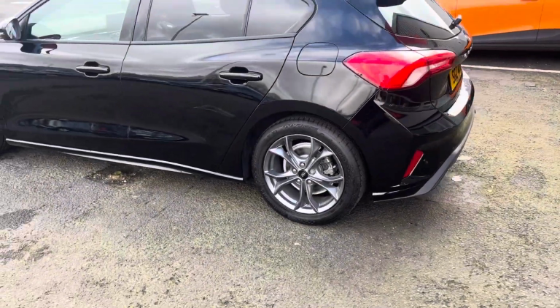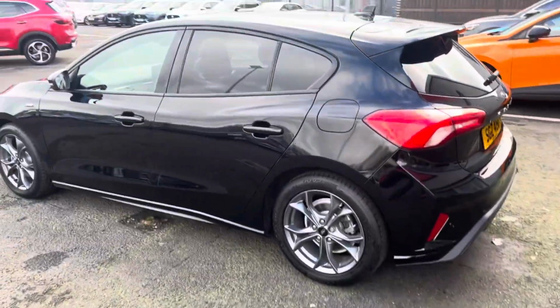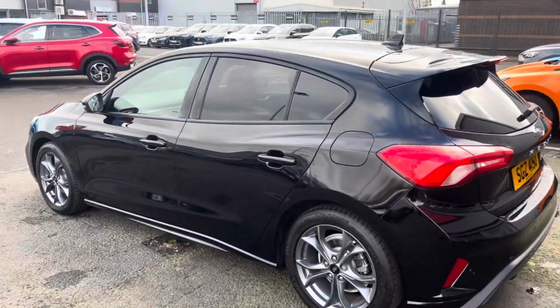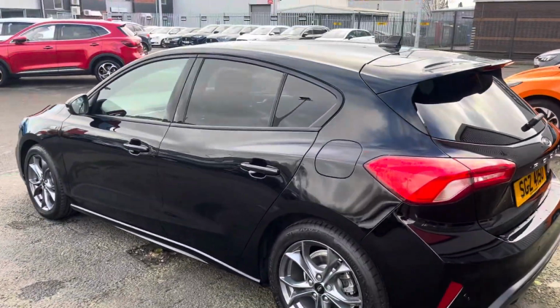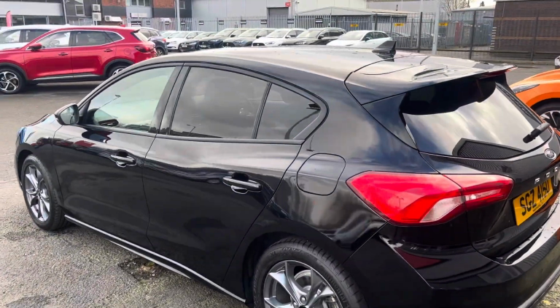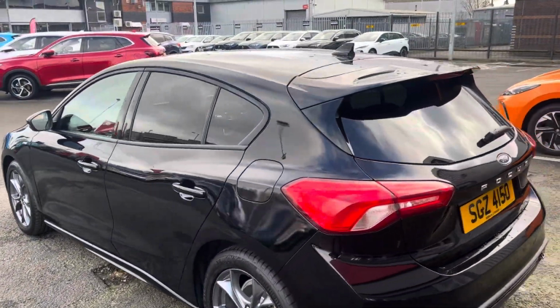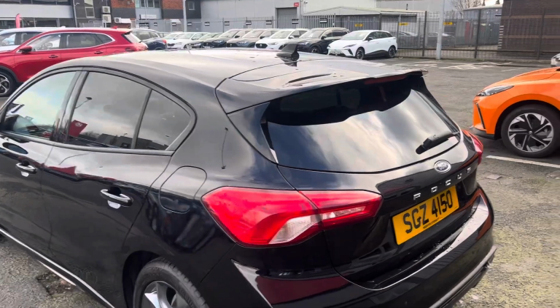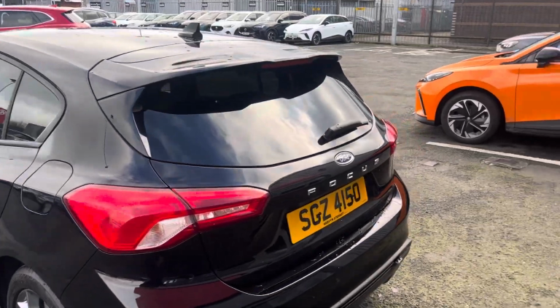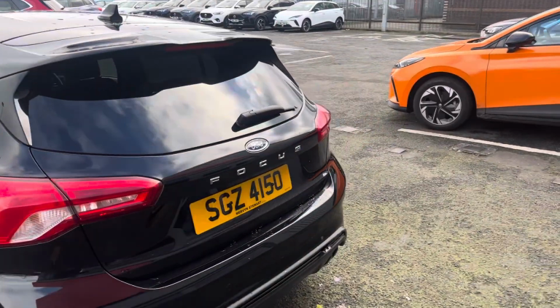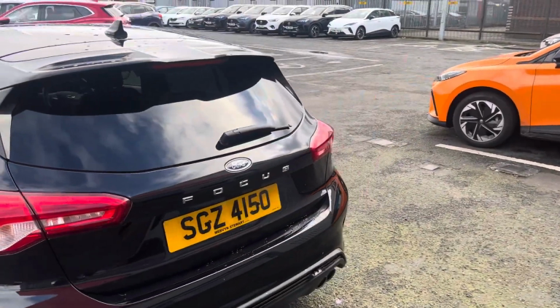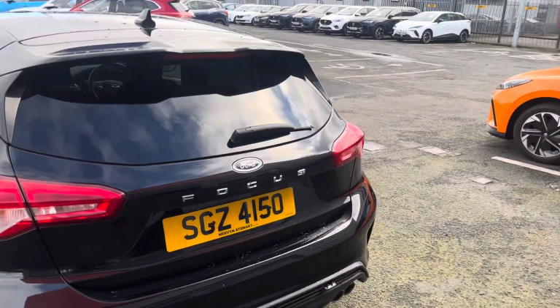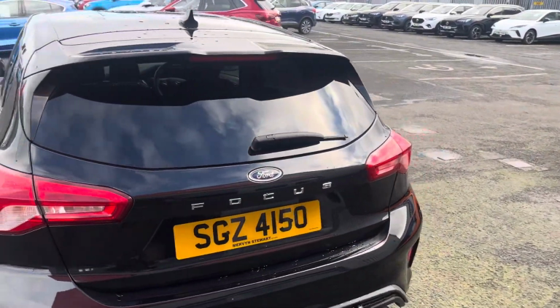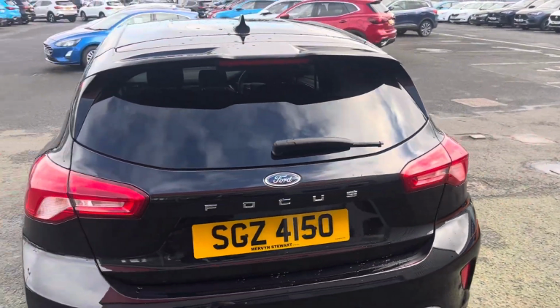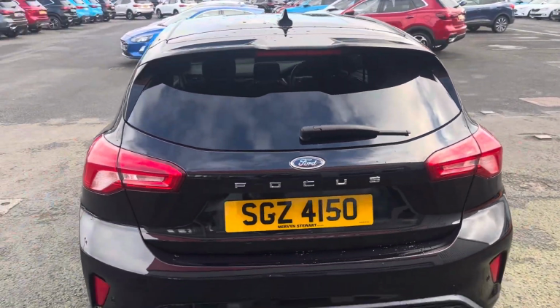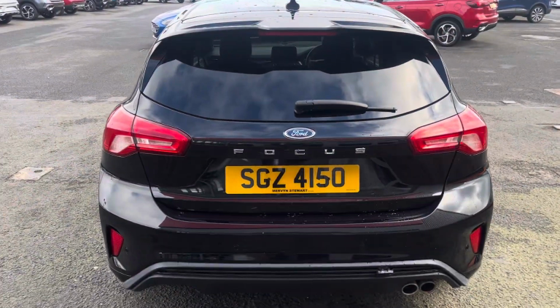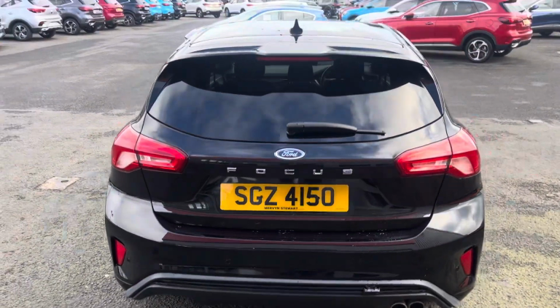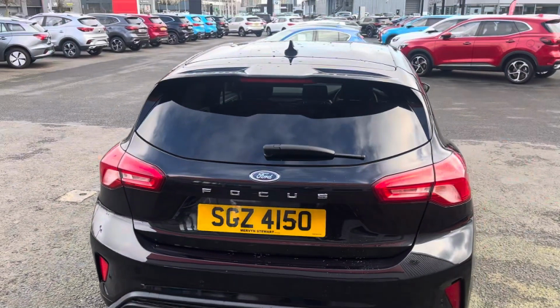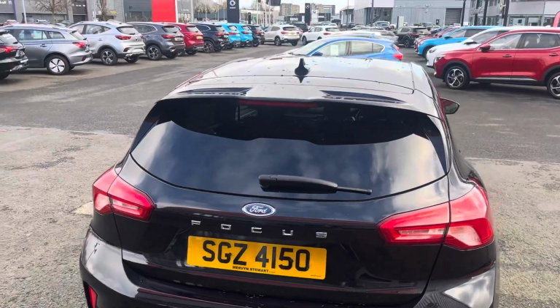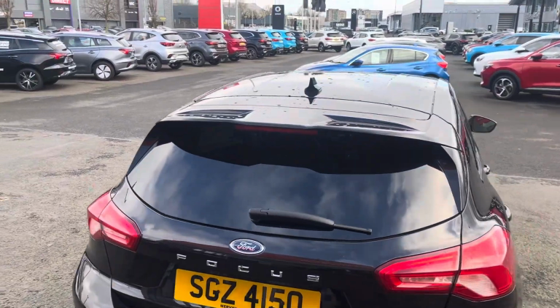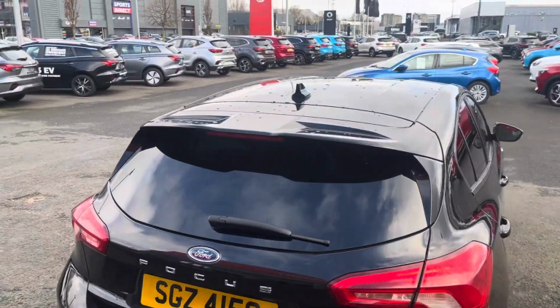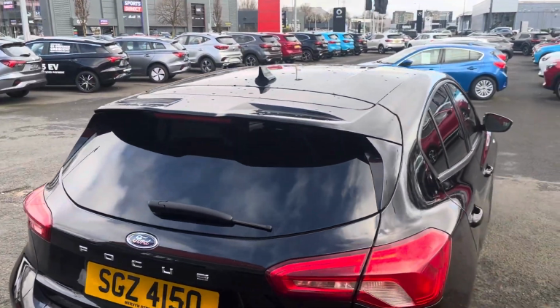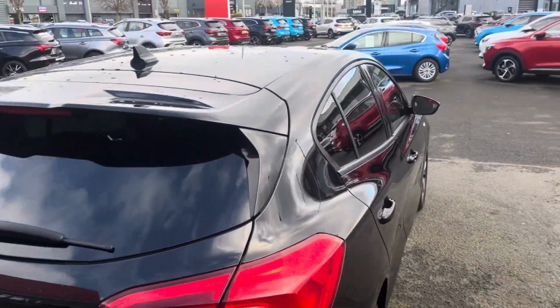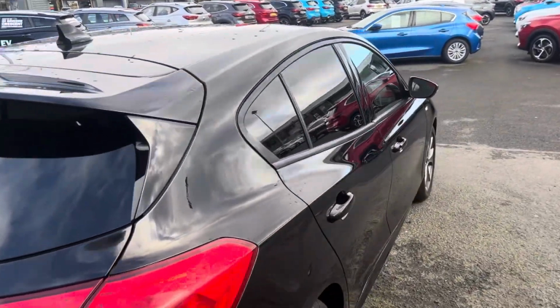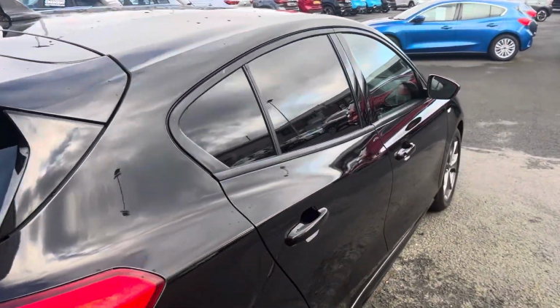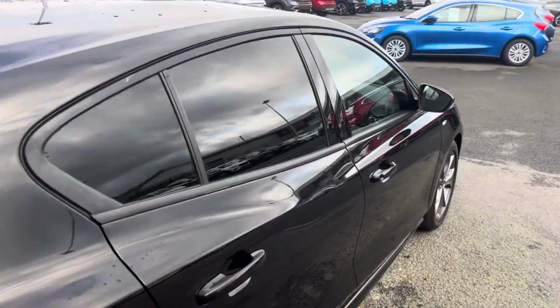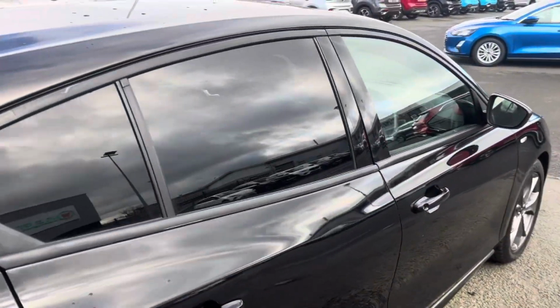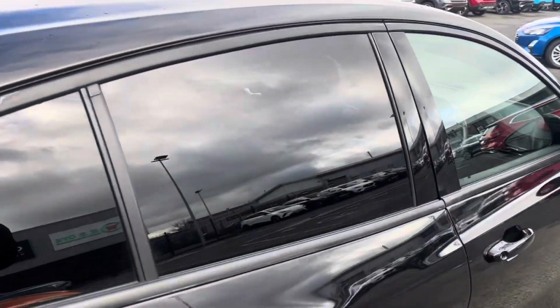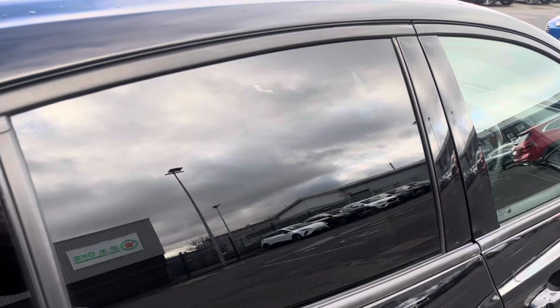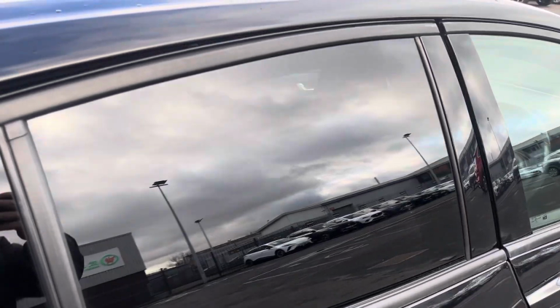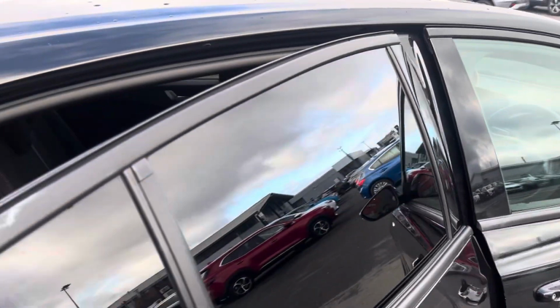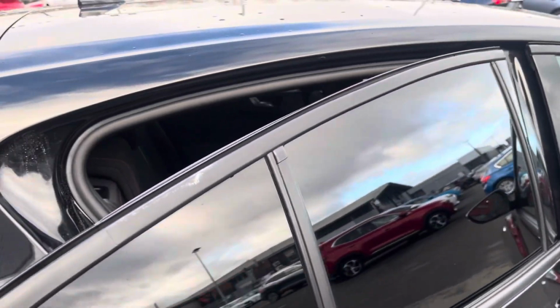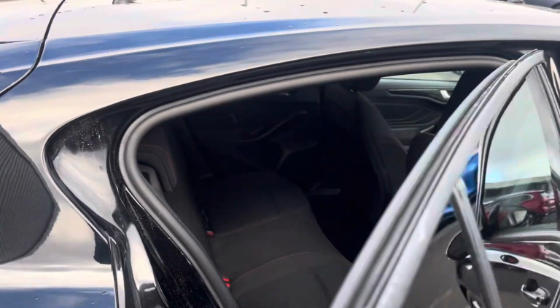As you can see from the outside of the car, you've got your 17-inch alloy wheels as well as your rear tinted windows. Moving on around to the back of the car, you've got your rear sensors as well as the rear roof spoiler.